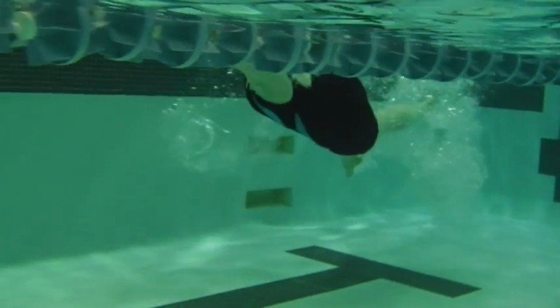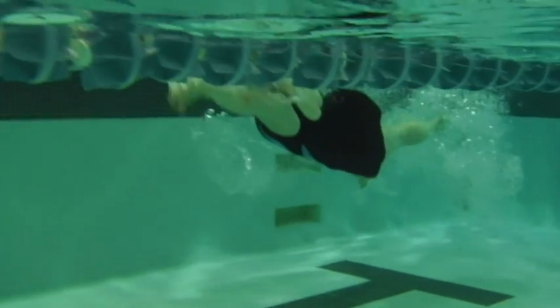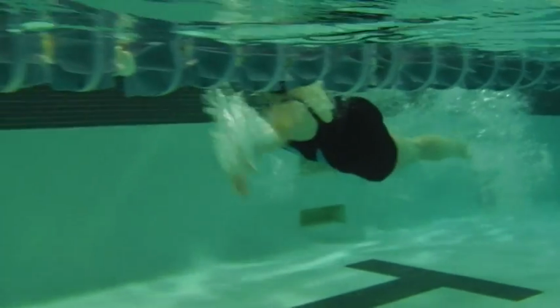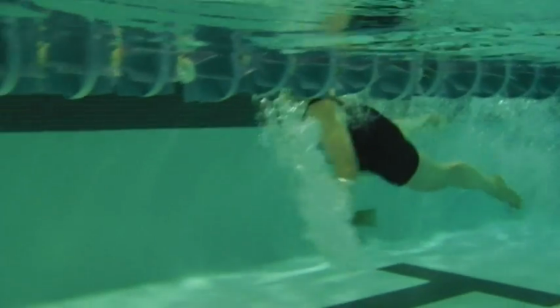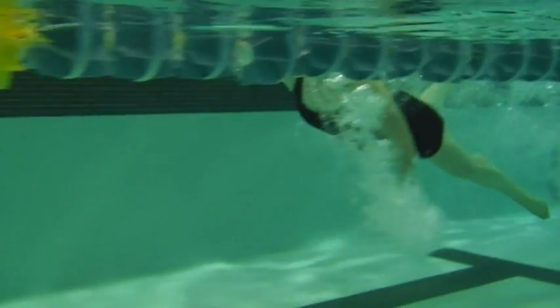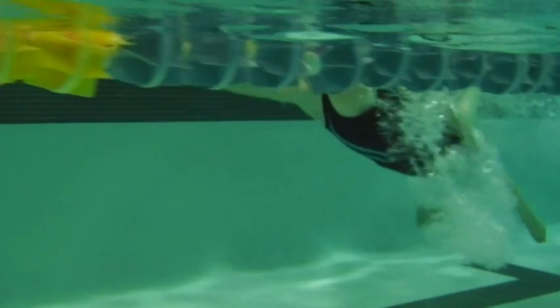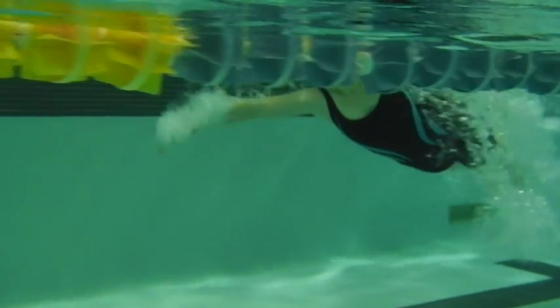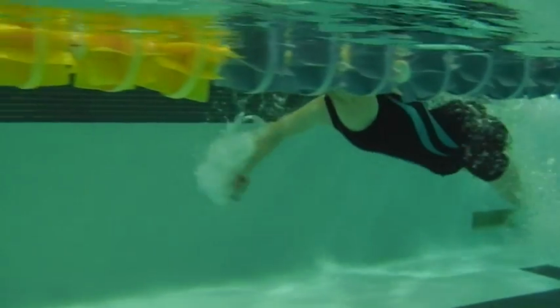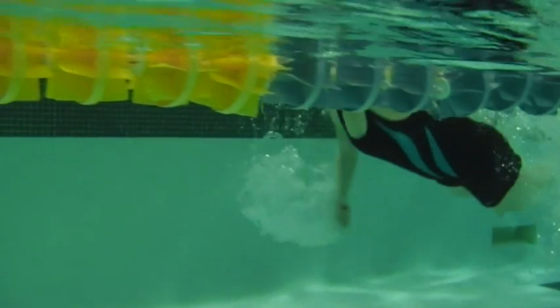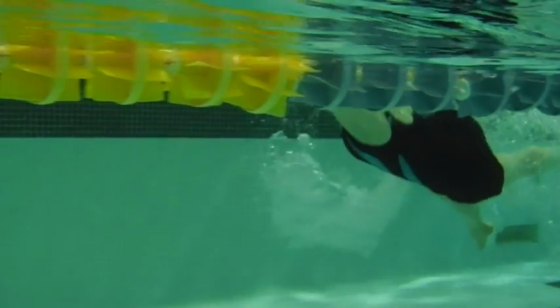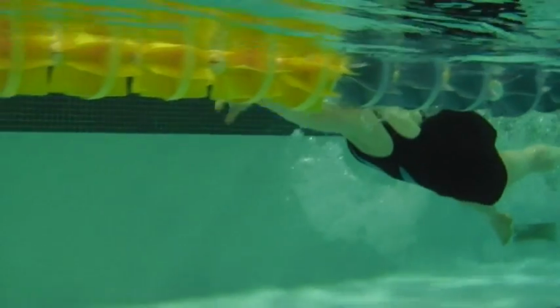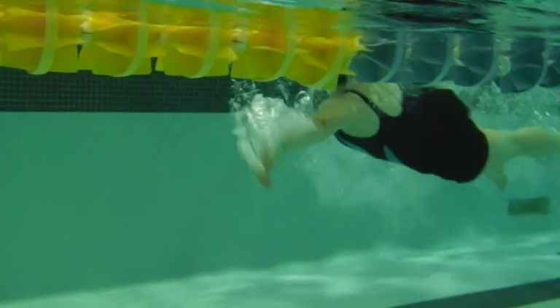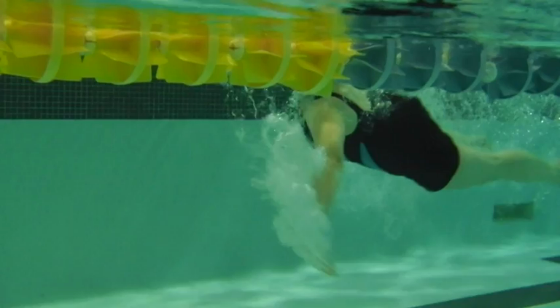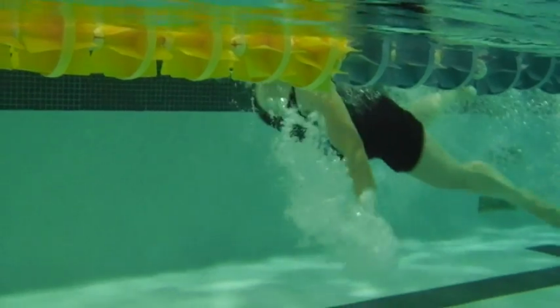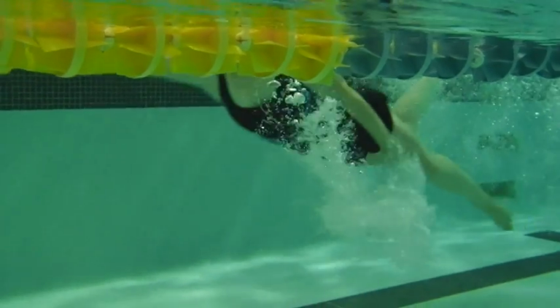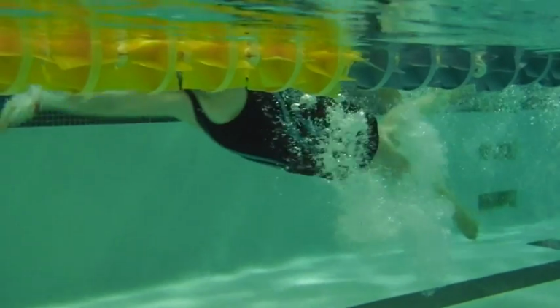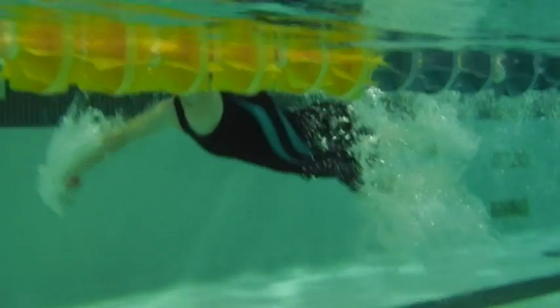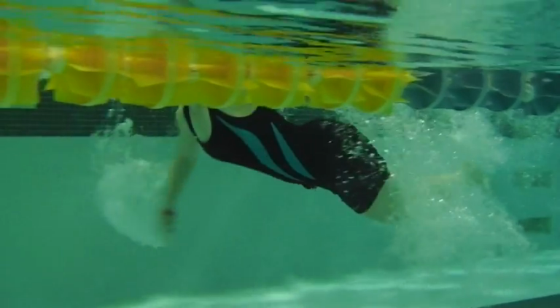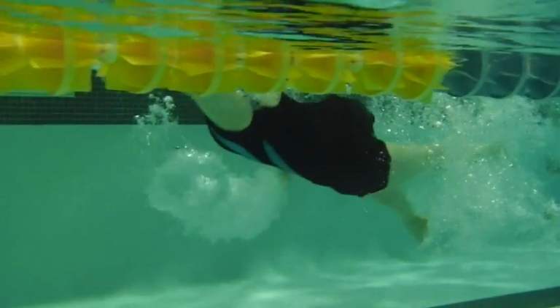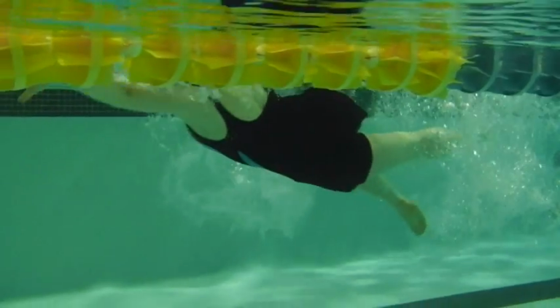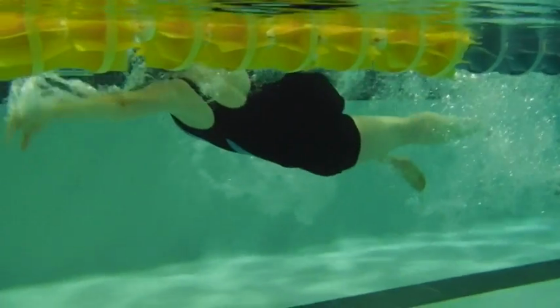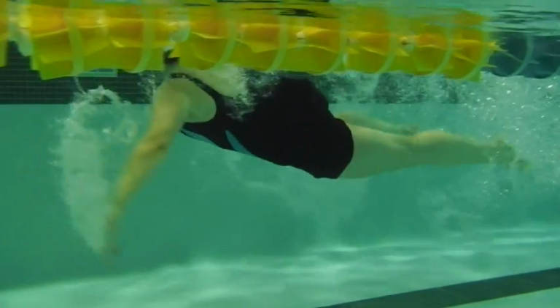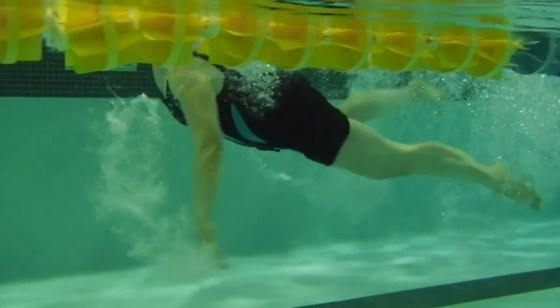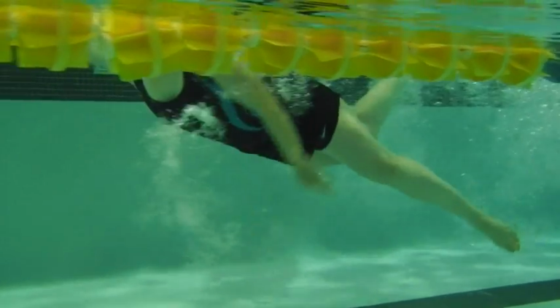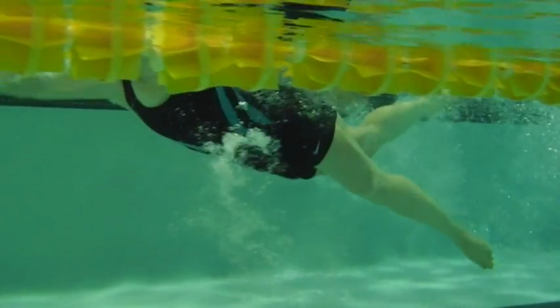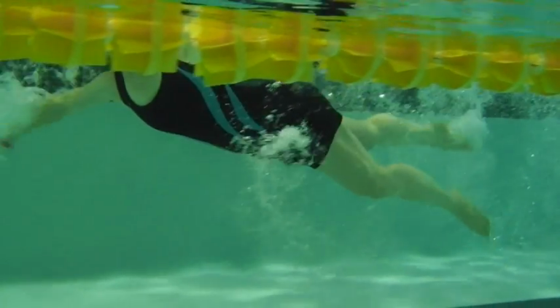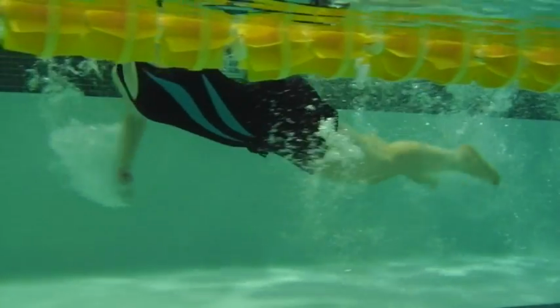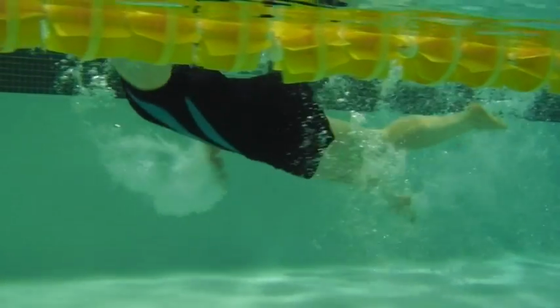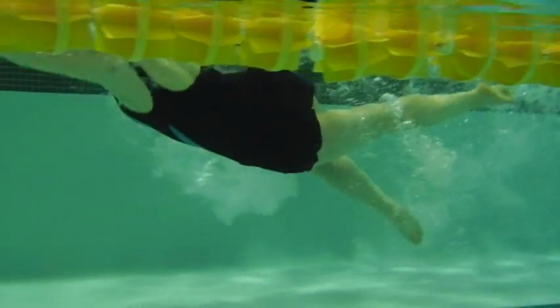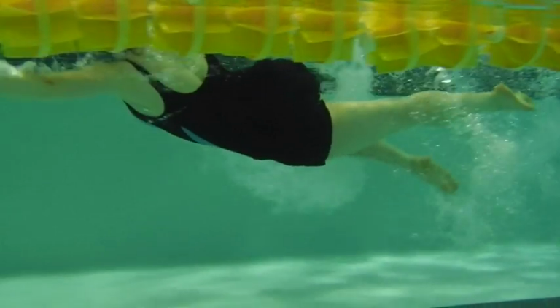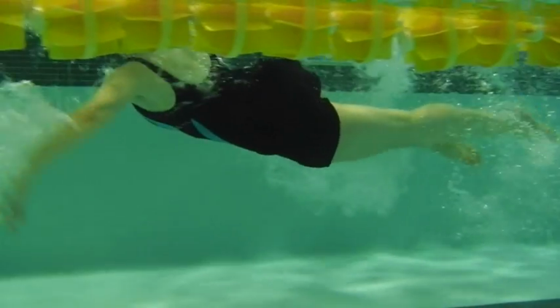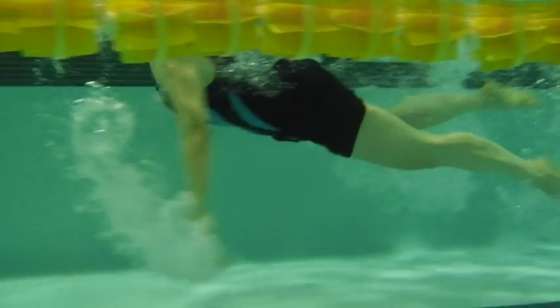This is Alfred's first swim. What we're looking for is to get the head down, the hands down, and the hips moving.